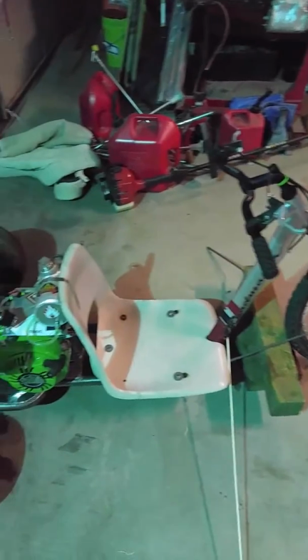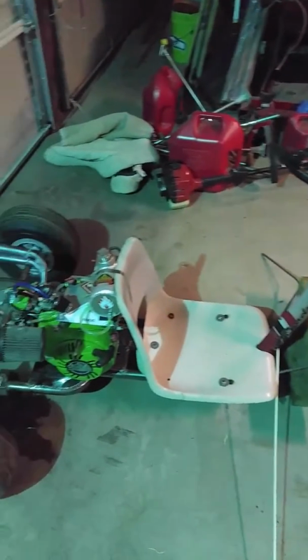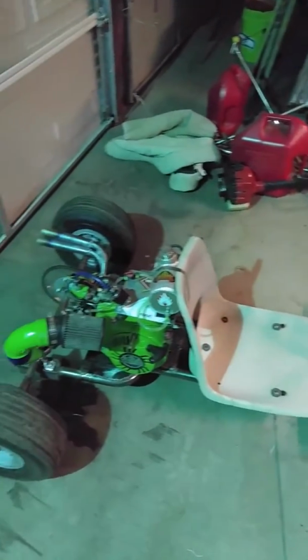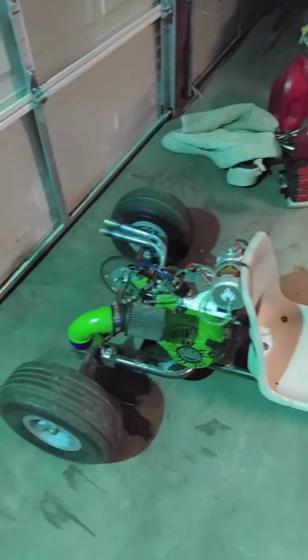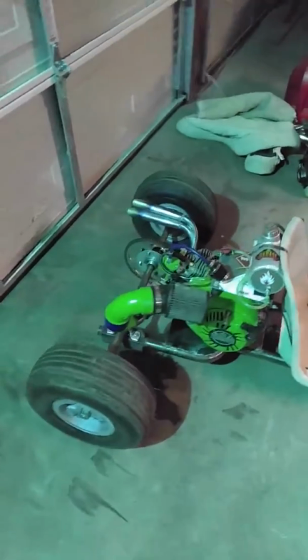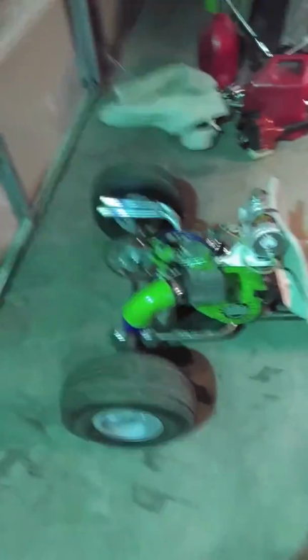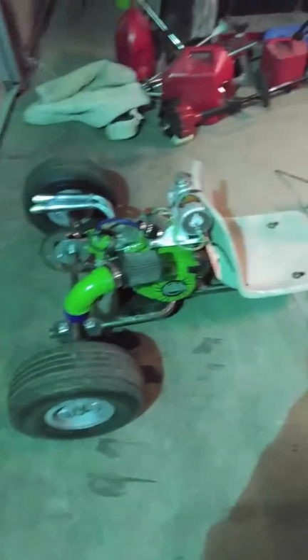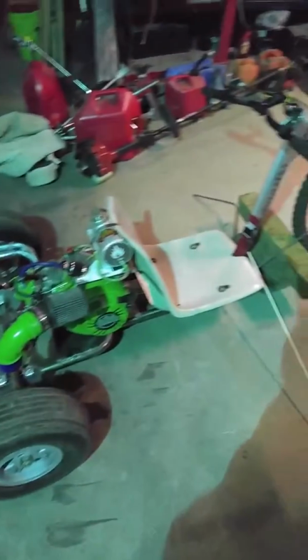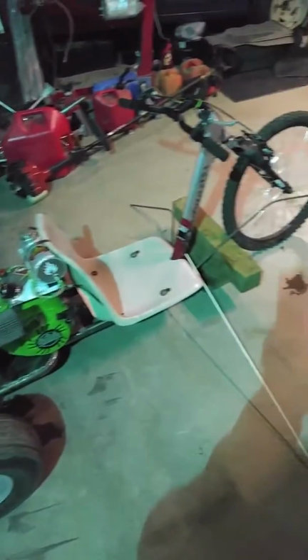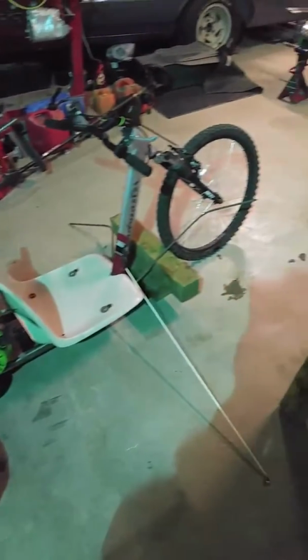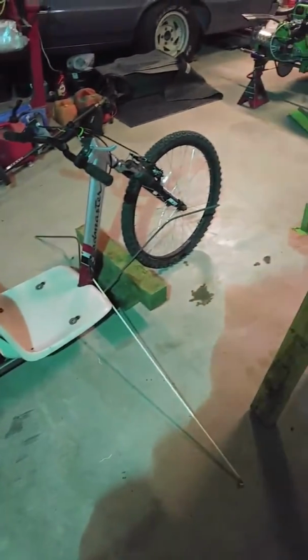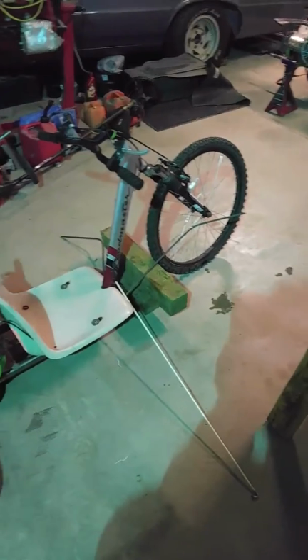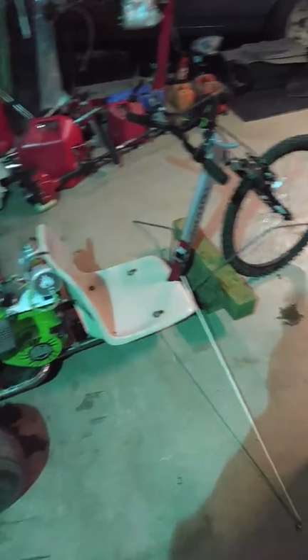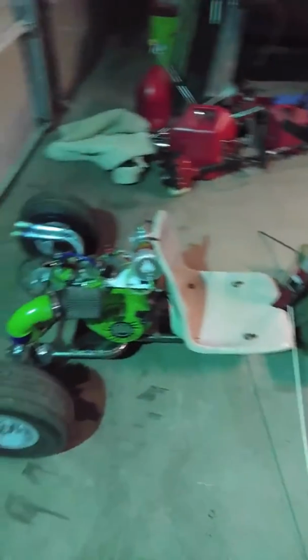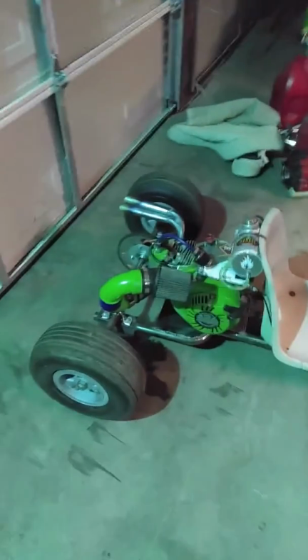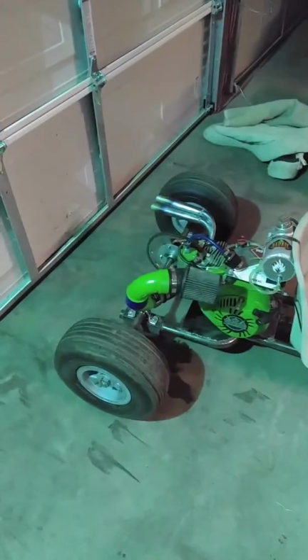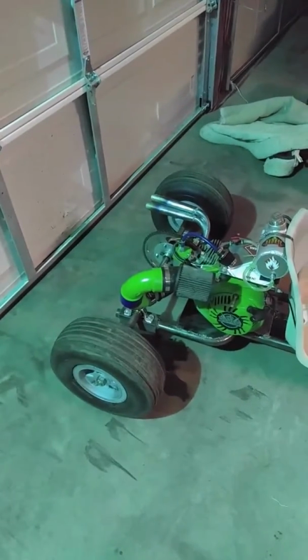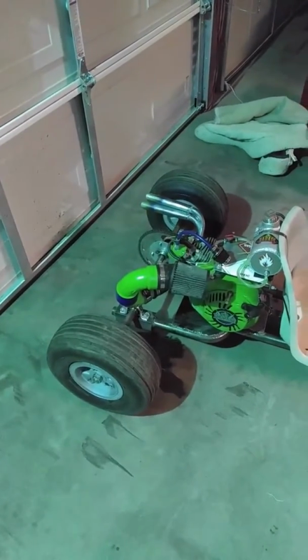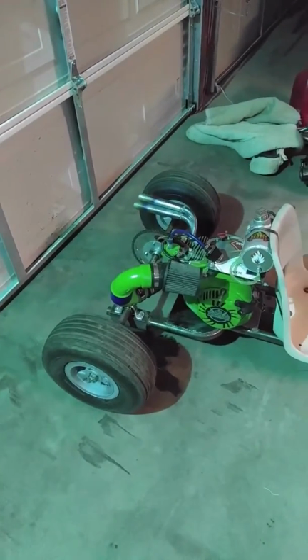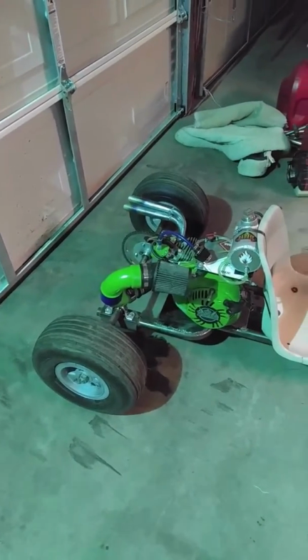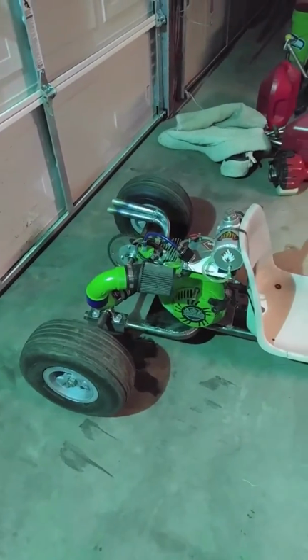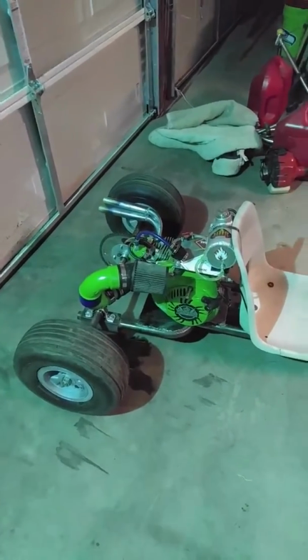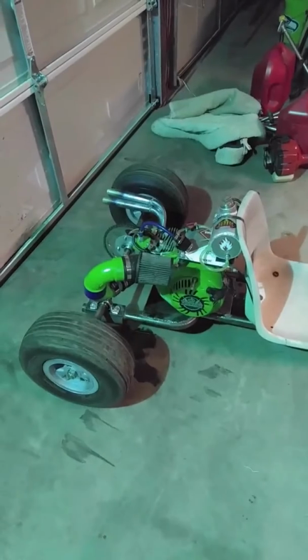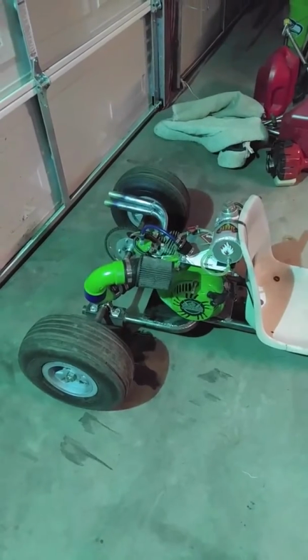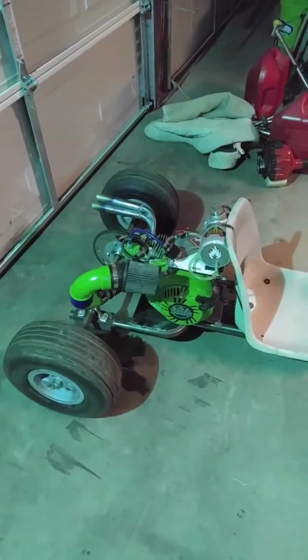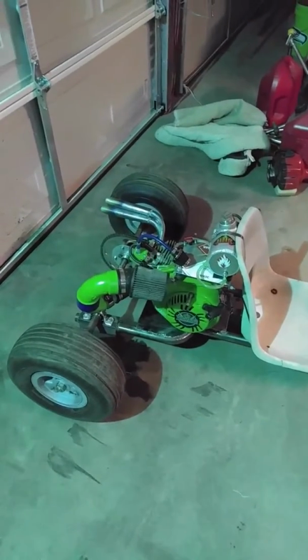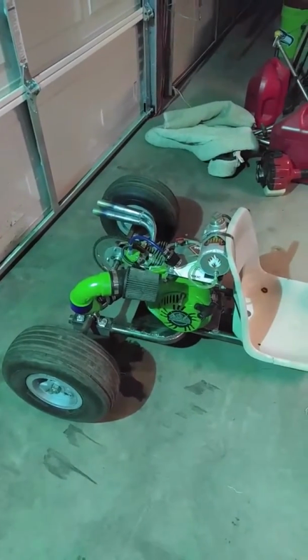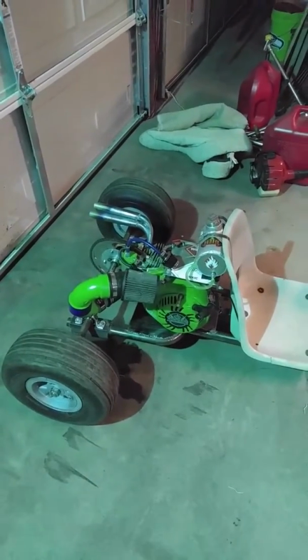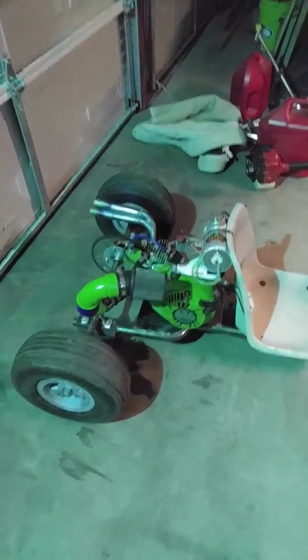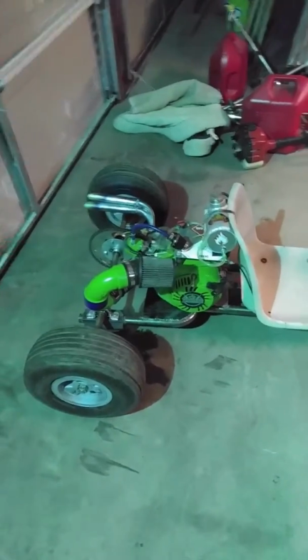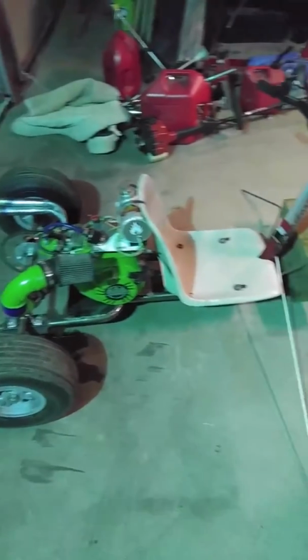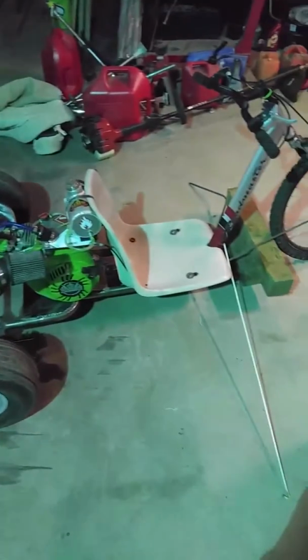Other than mow the yard and all that. But yeah, got me a drift trike — woohoo! Tires and rip it. Right on, peace out.